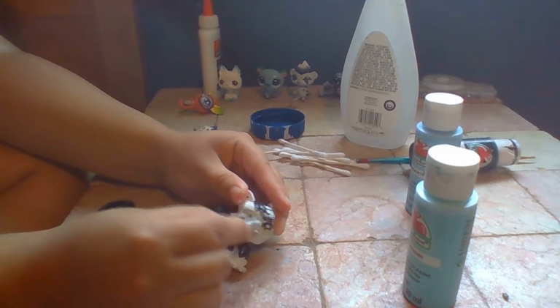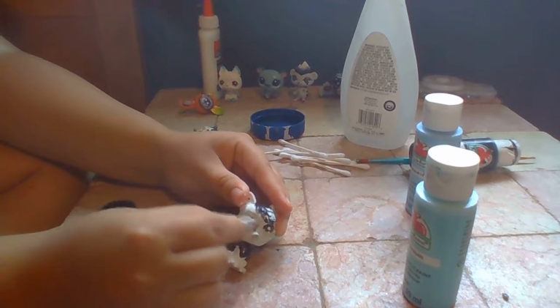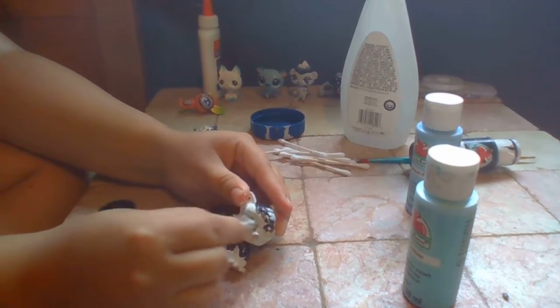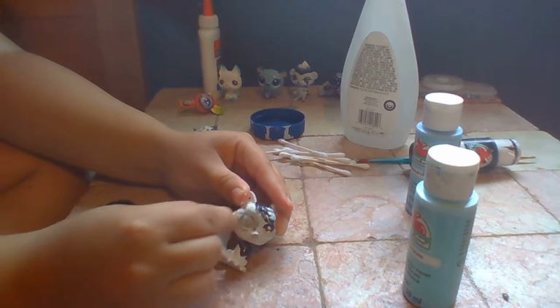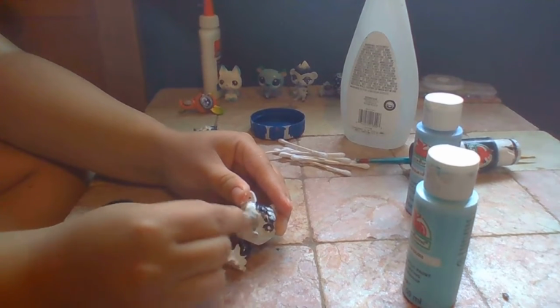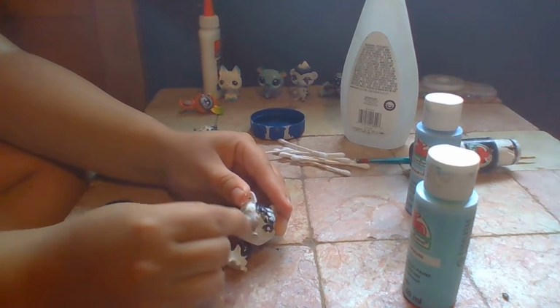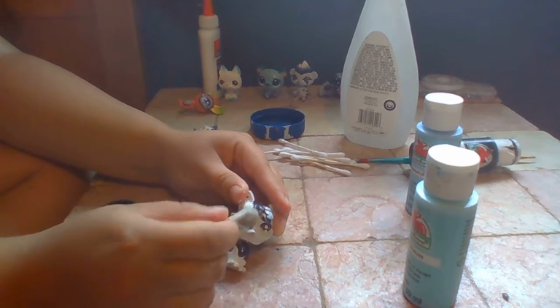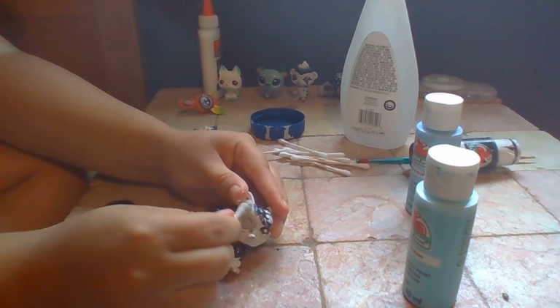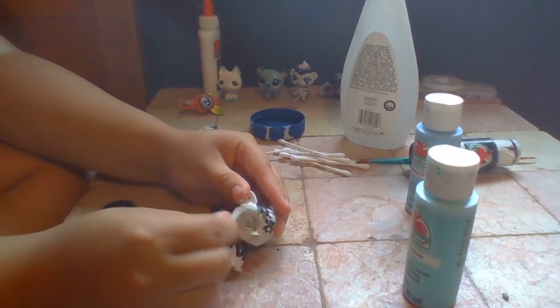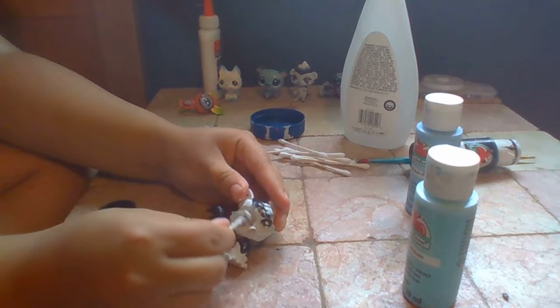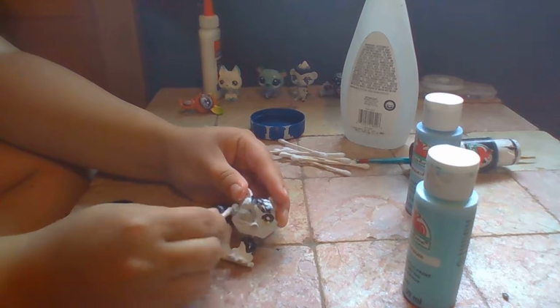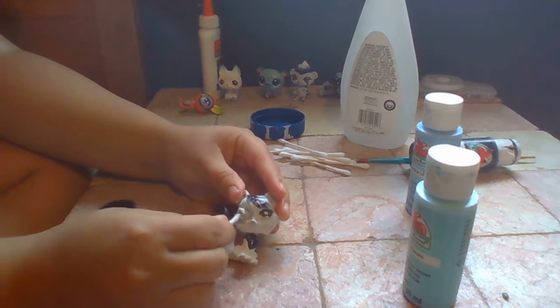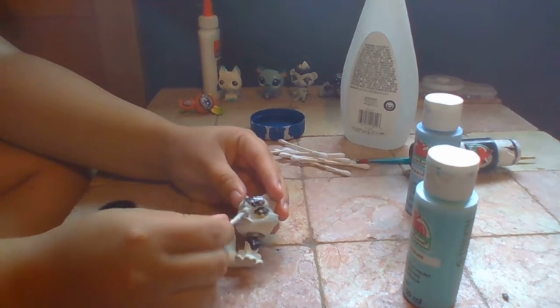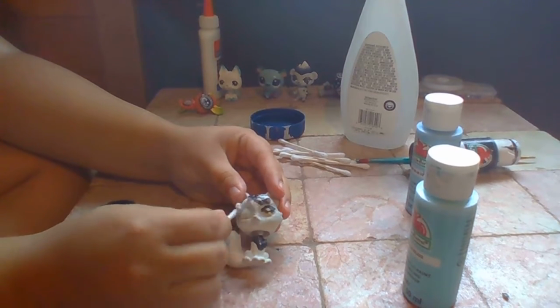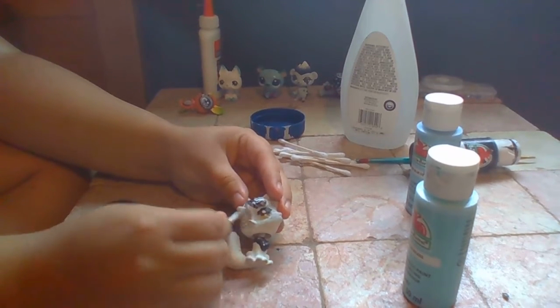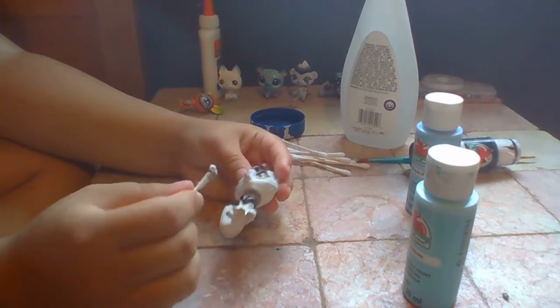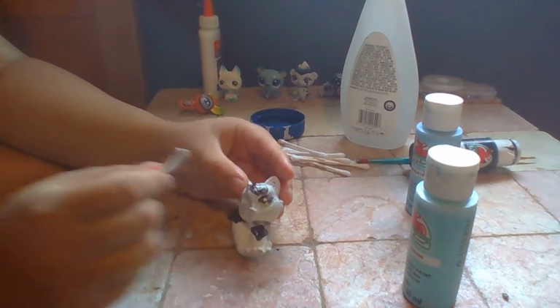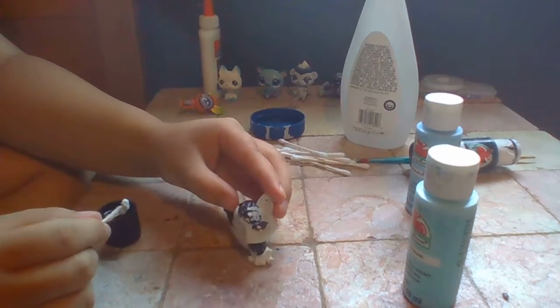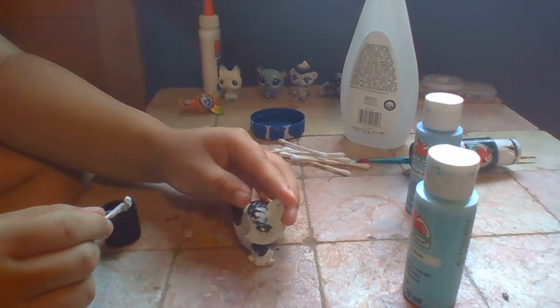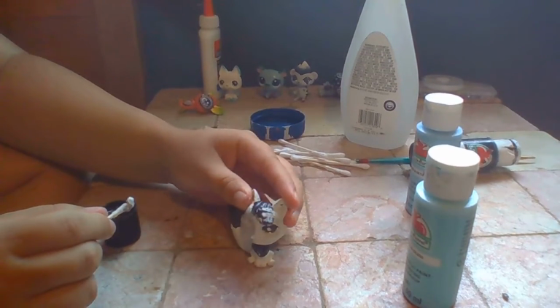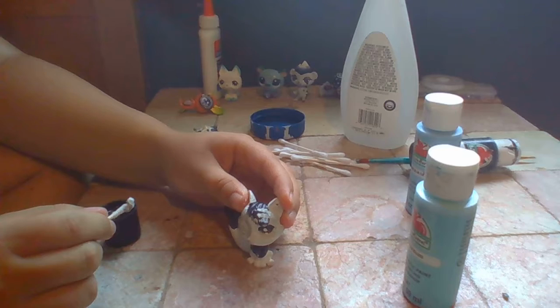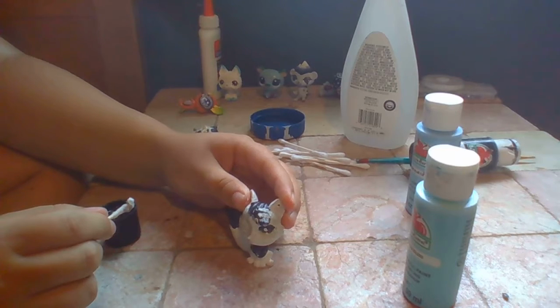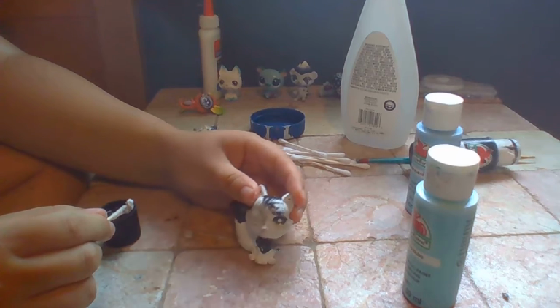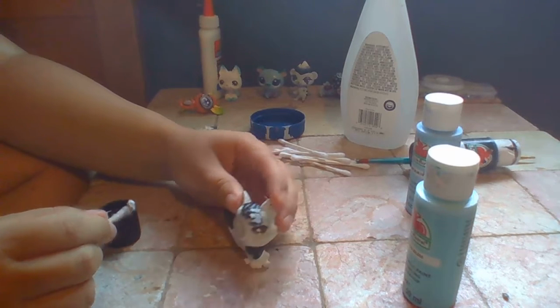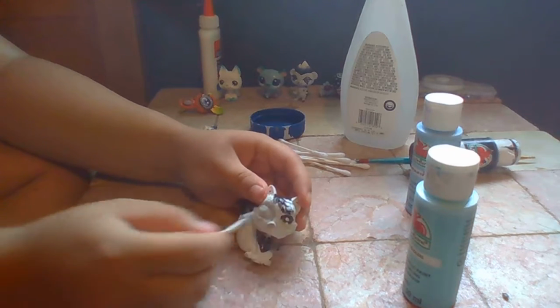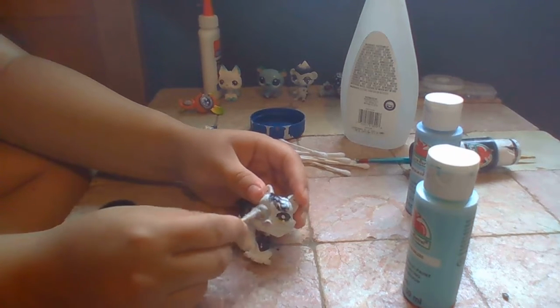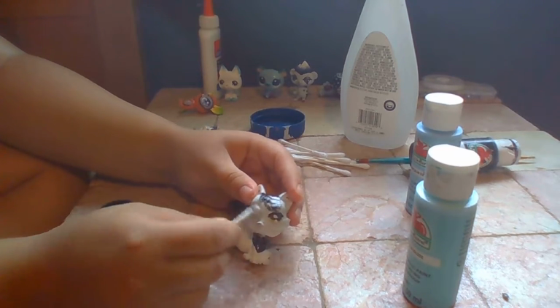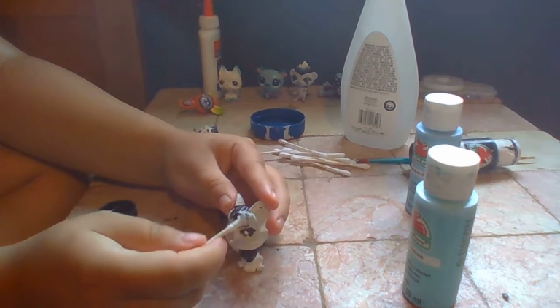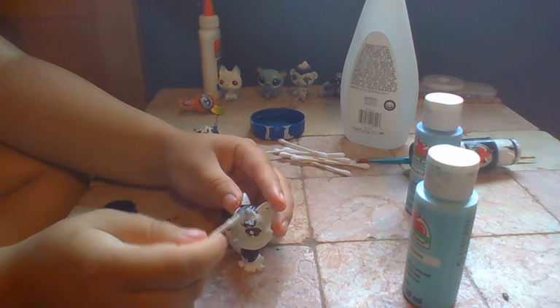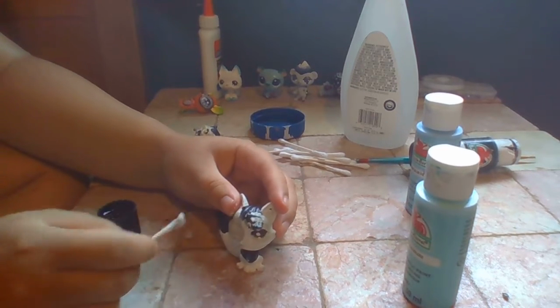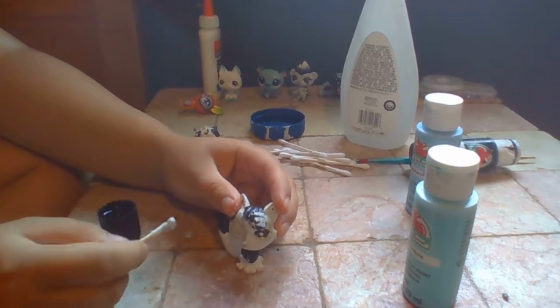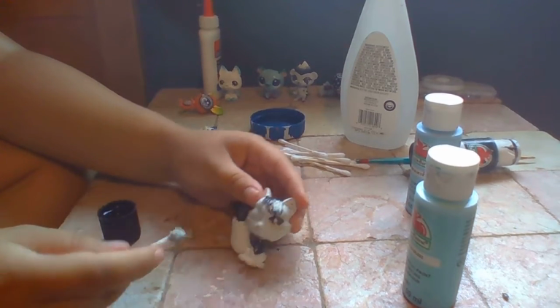The eyes are kind of bumpy too. The only thing that really doesn't need to be fixed is kind of his hair. I'm just gonna paint it black and then add skinnier stripes.